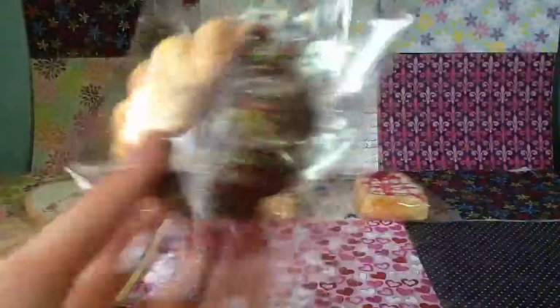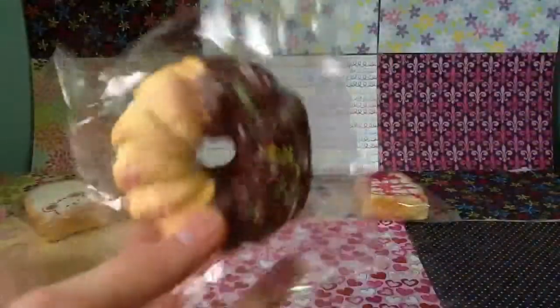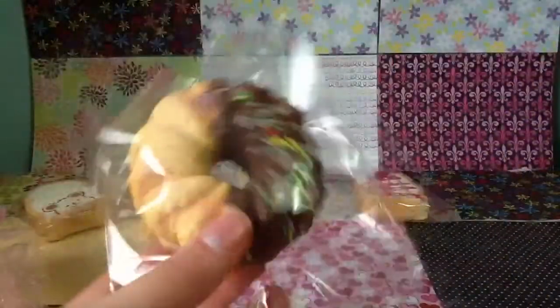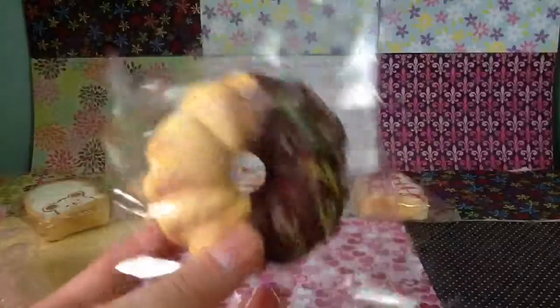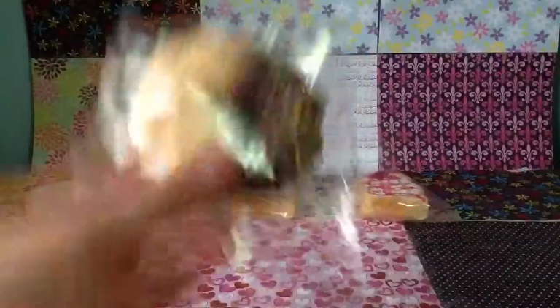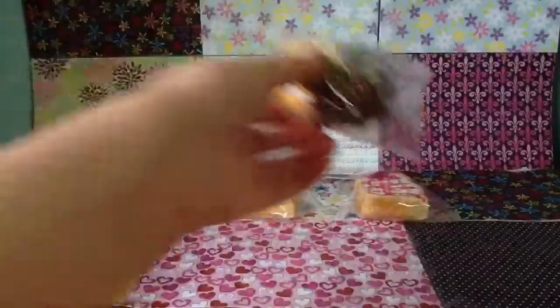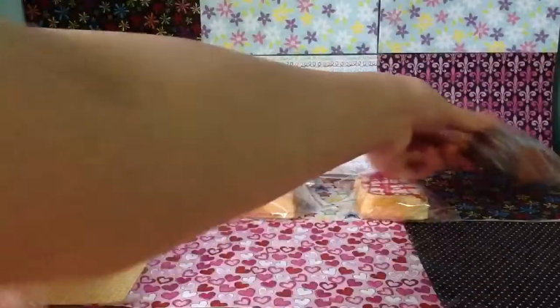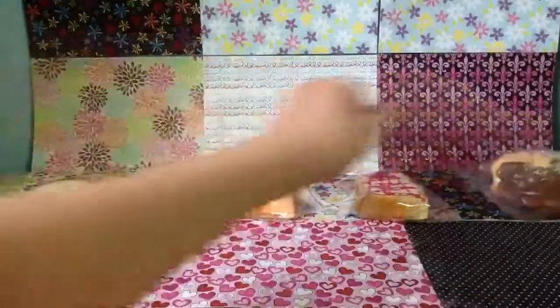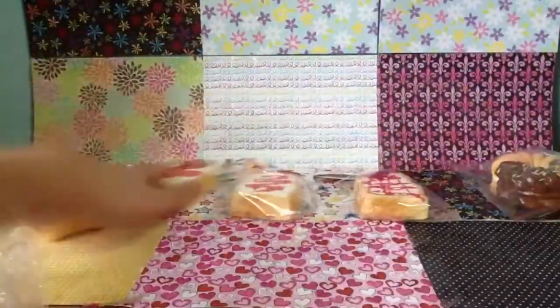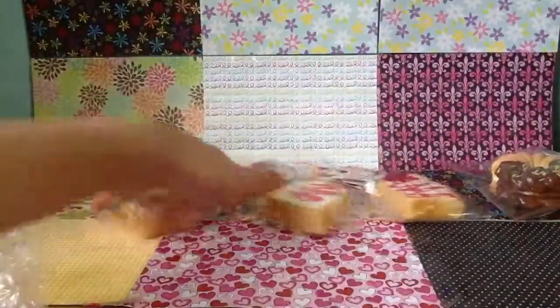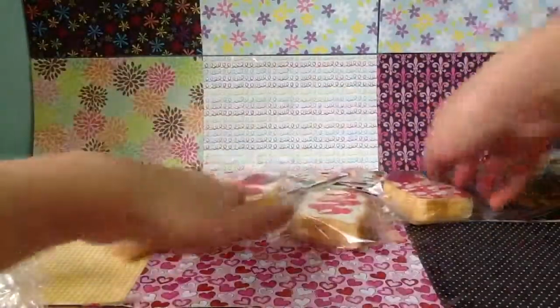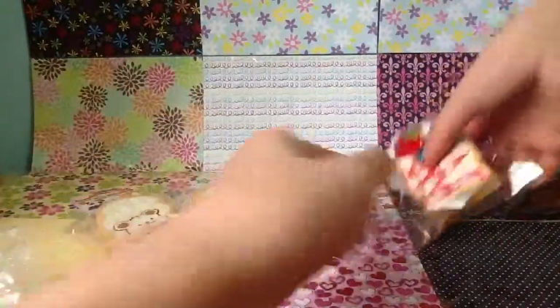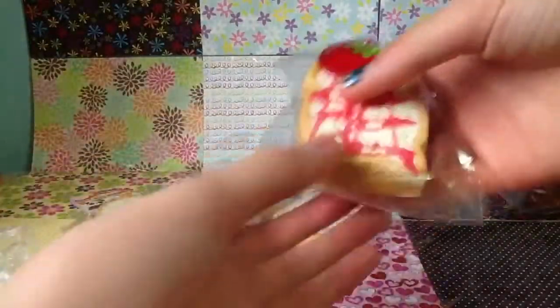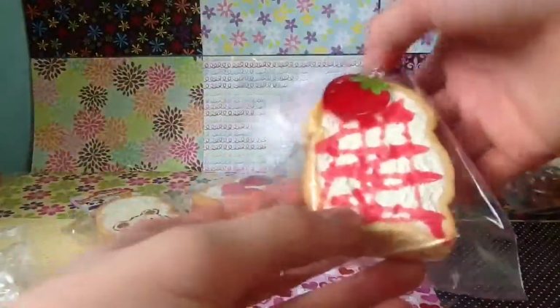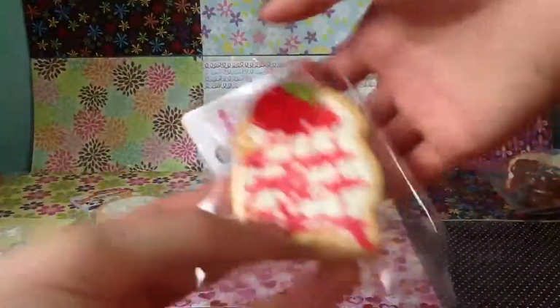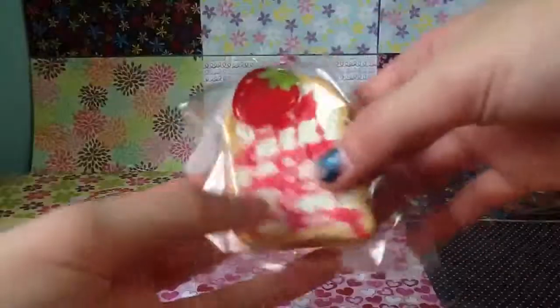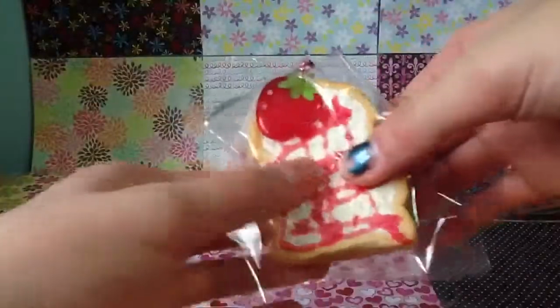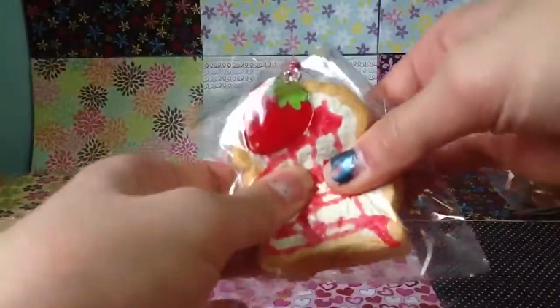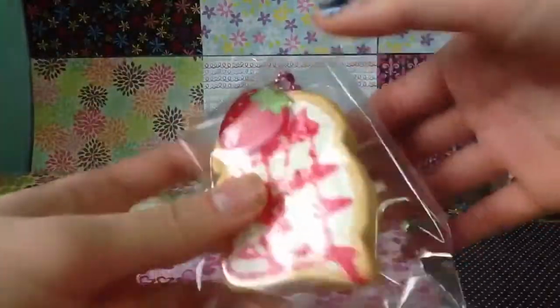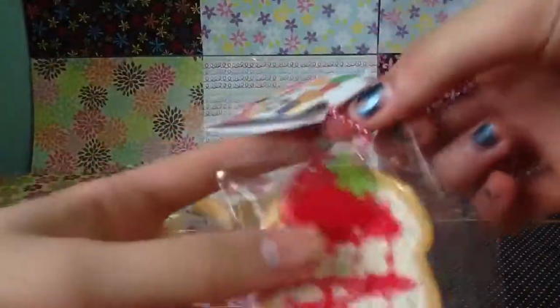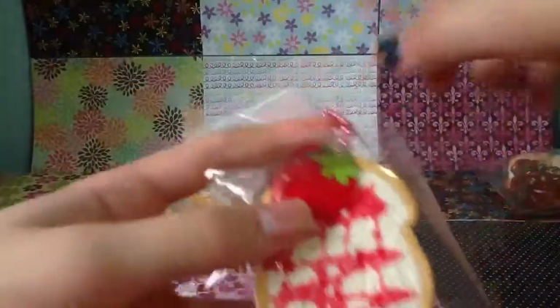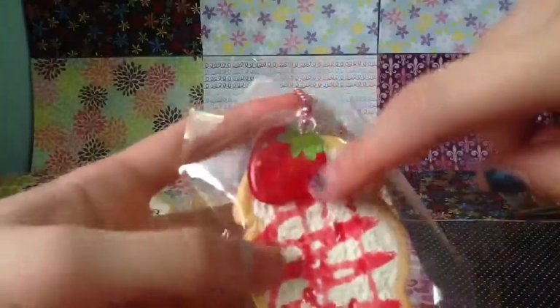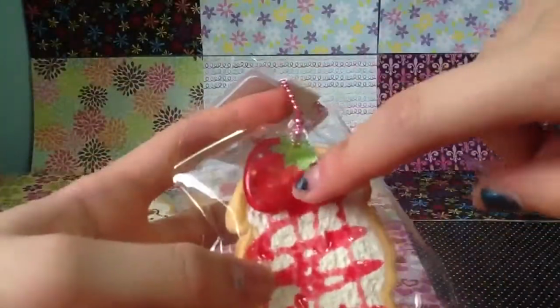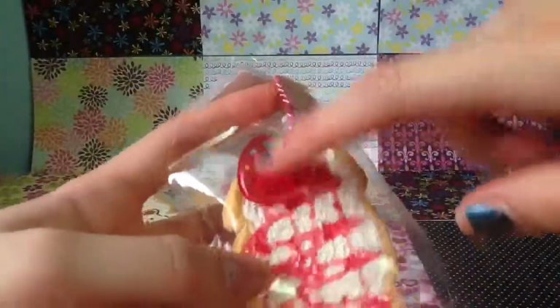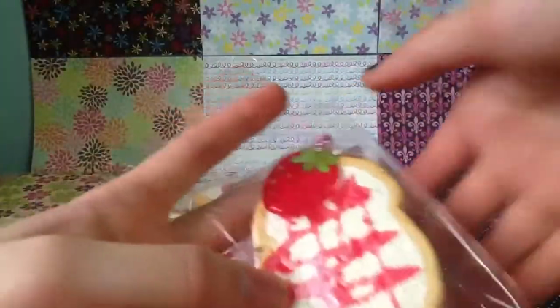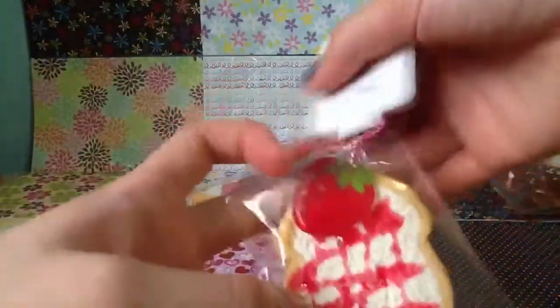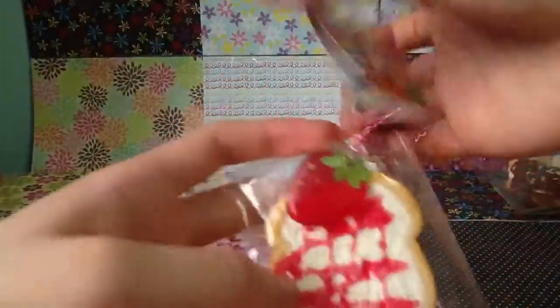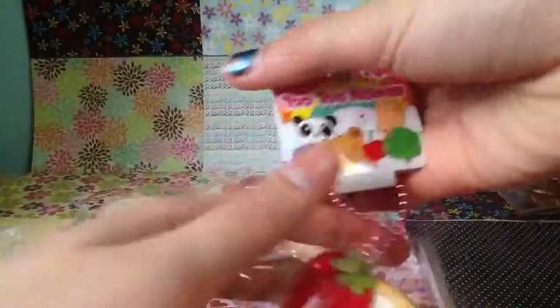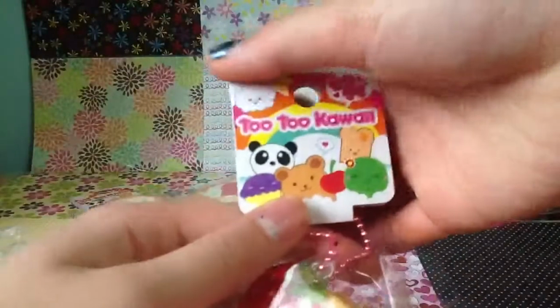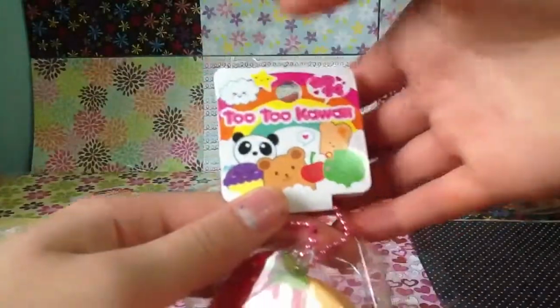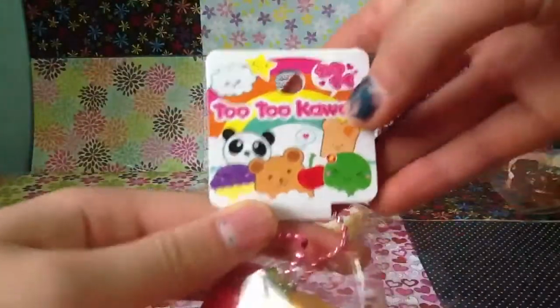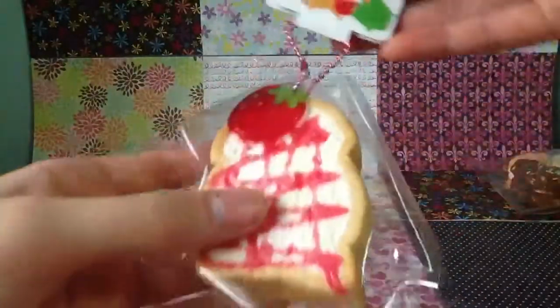Like if I didn't know this was a squishy, I probably would have bitten into it already. So for the toes, I got the crisscross design, and it also has a little strawberry tag inside, and there's a pink ball chain in the tag, which is really cute.